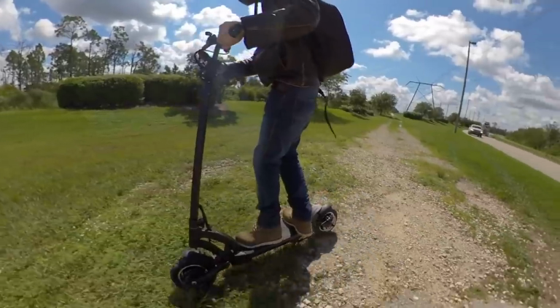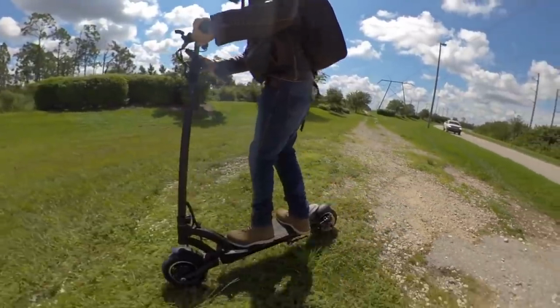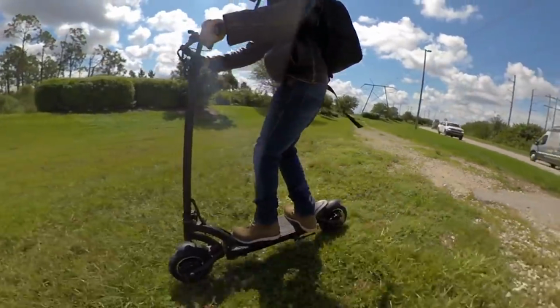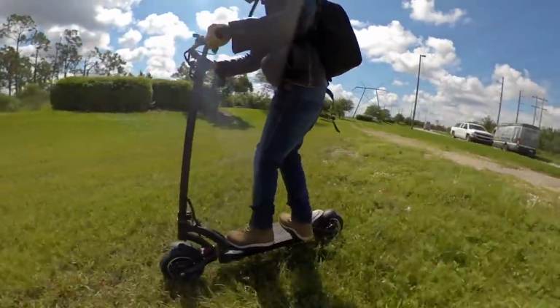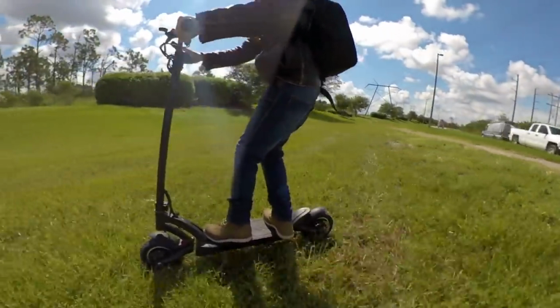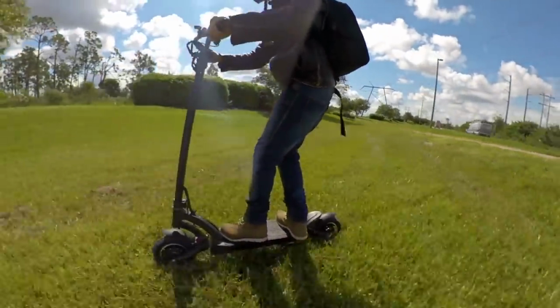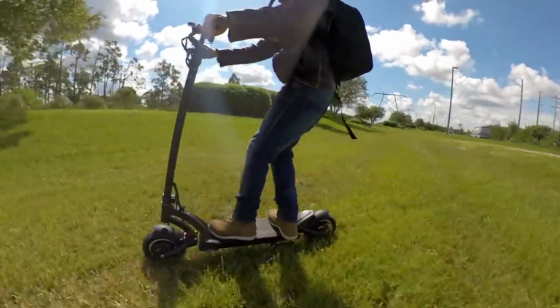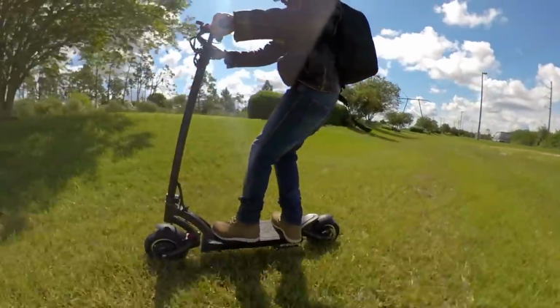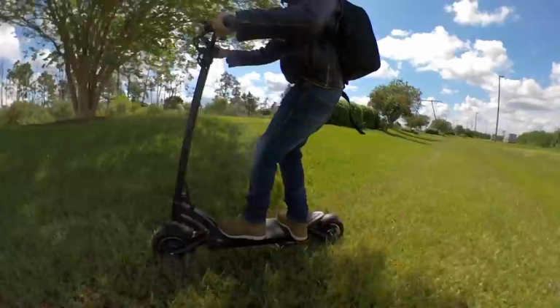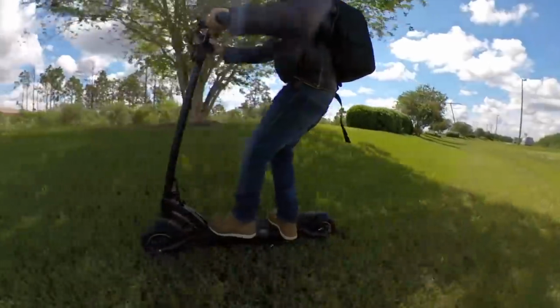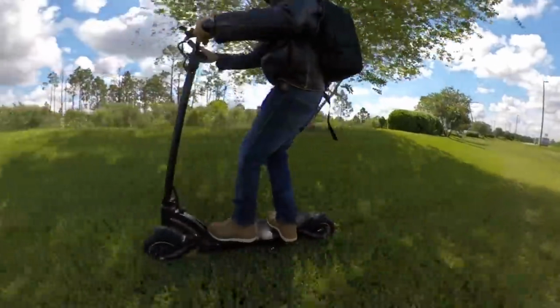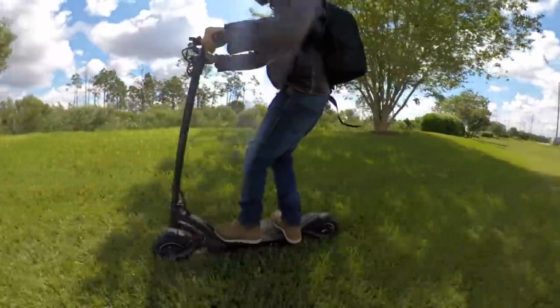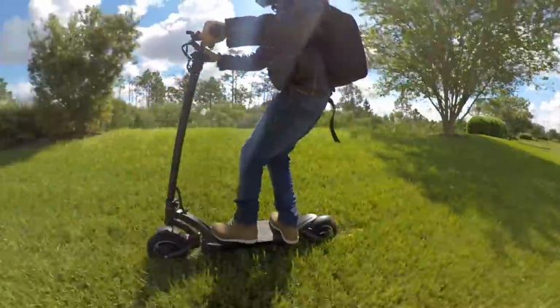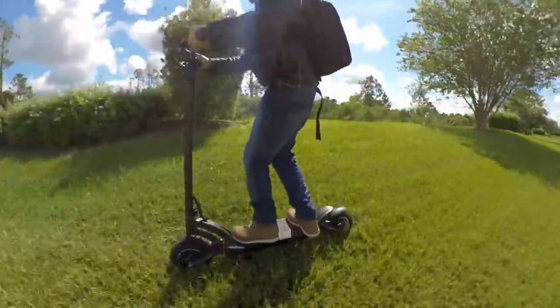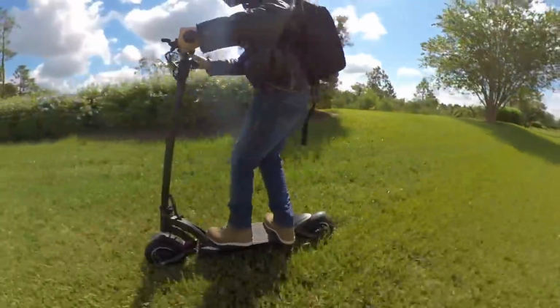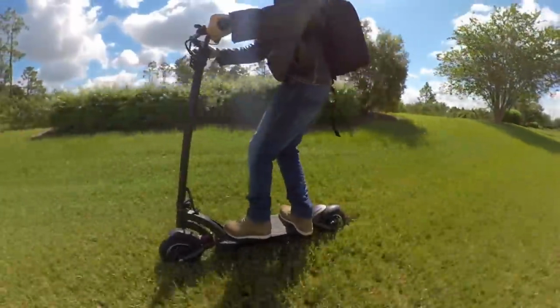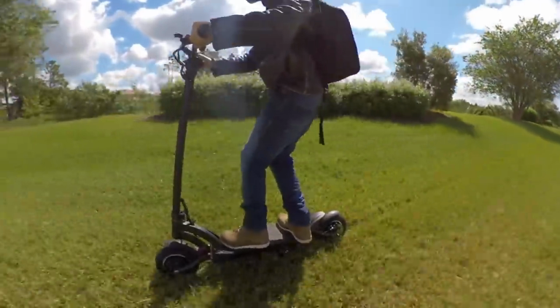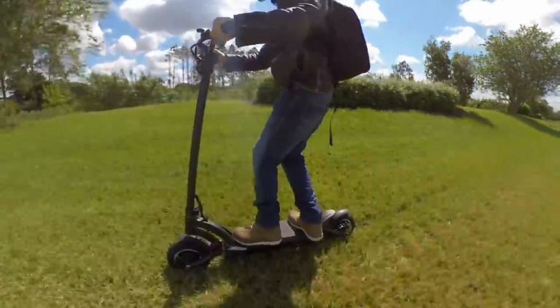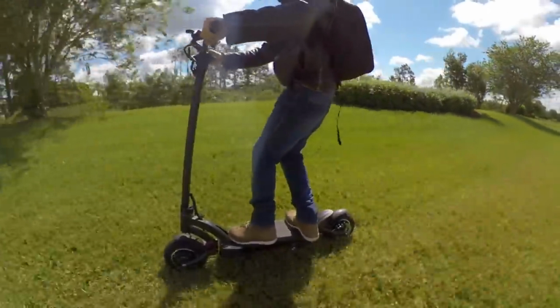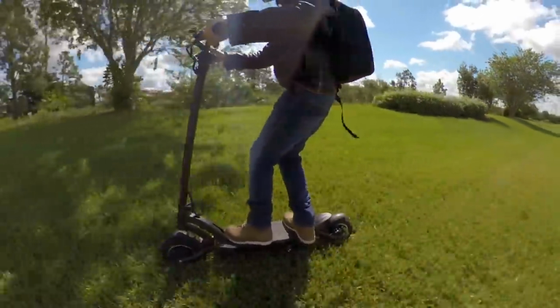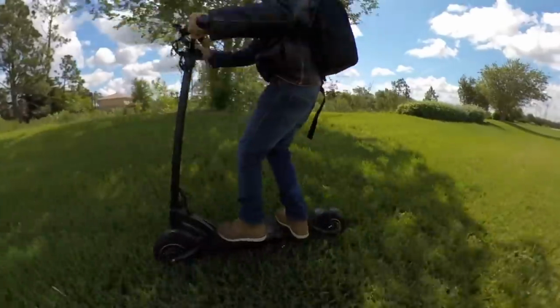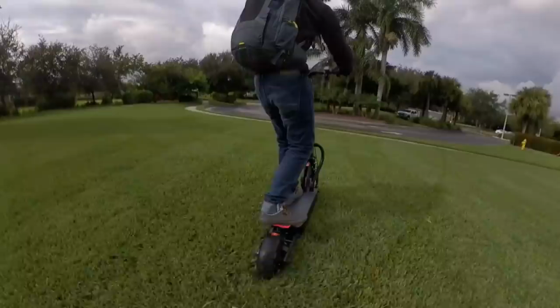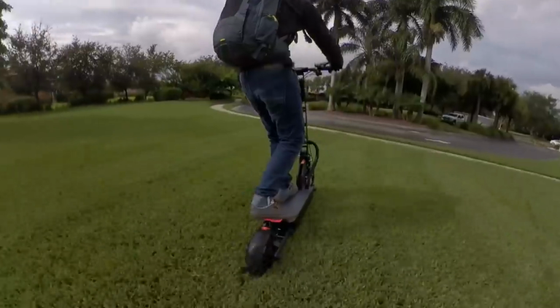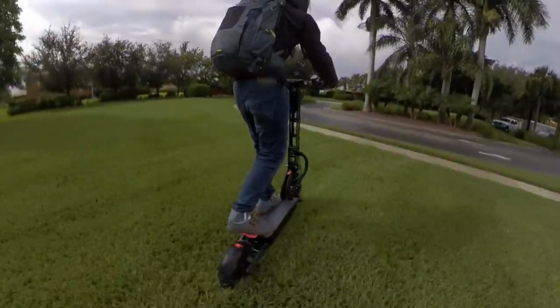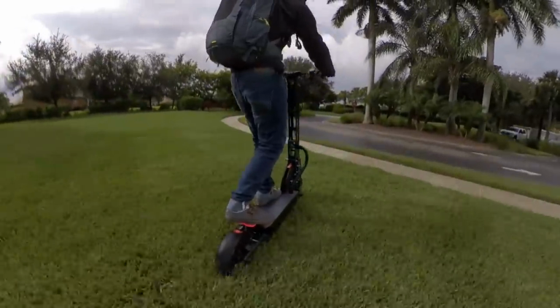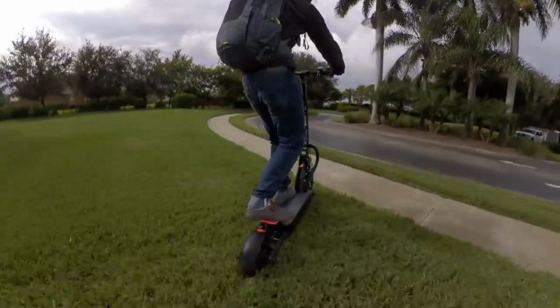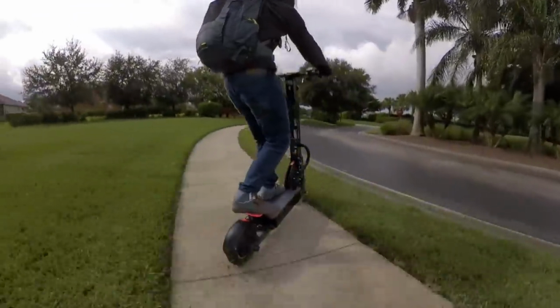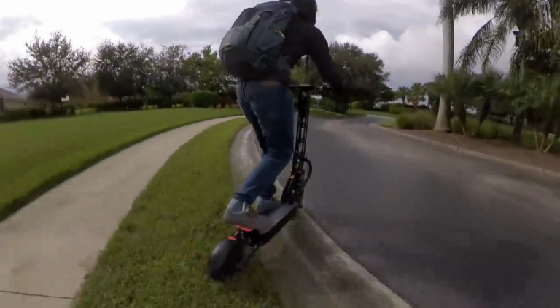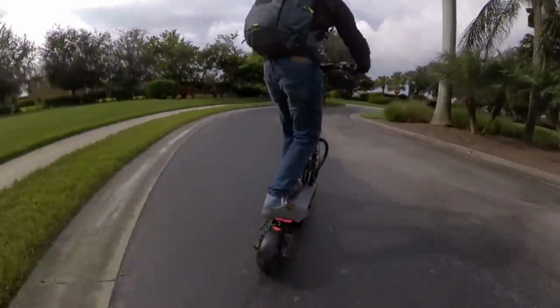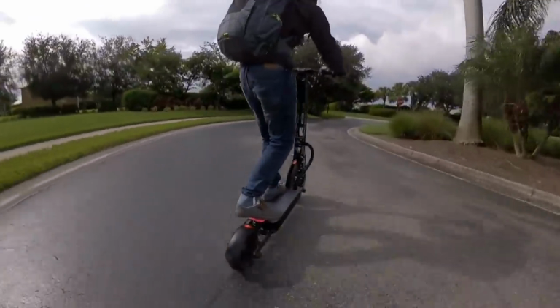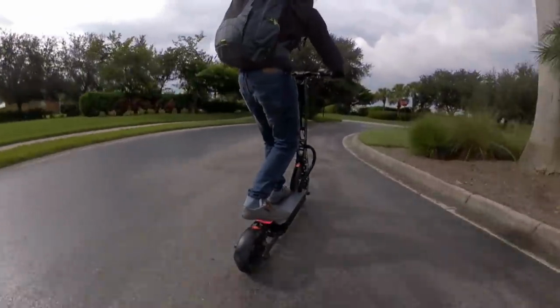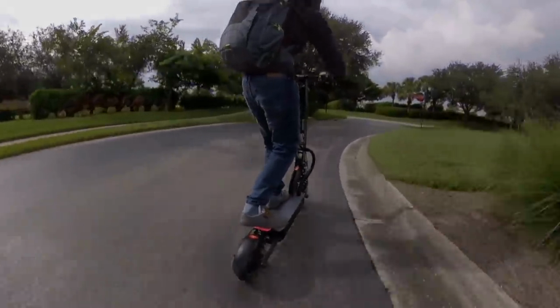Always ride responsibly and within your skill and comfort limits. I'll put links in the description below to some of the safety gear I use, but you should stick with whatever is most comfortable for you. Alright, so that's my safety lecture — we've gotten it out of the way. Now let's check out these fast scooters.